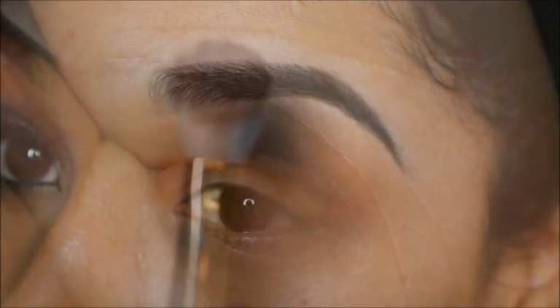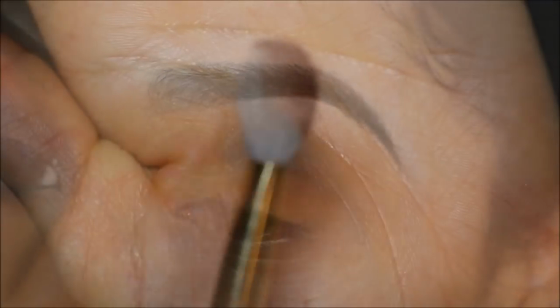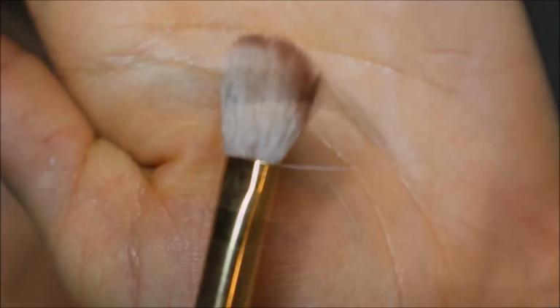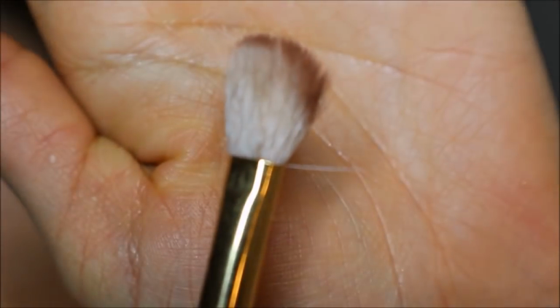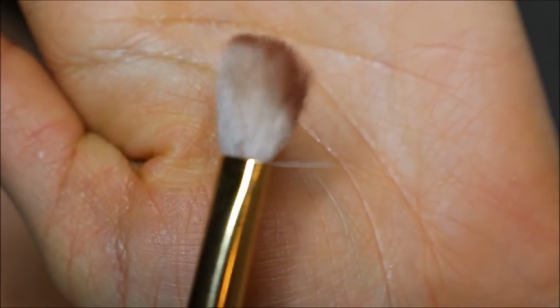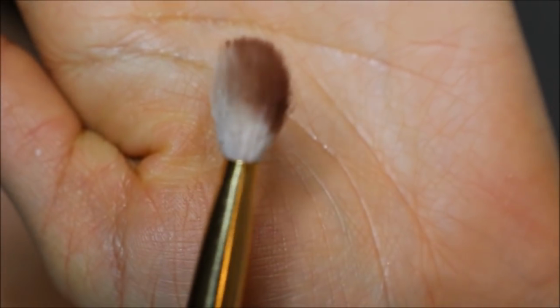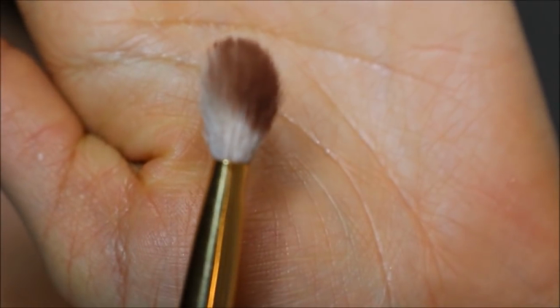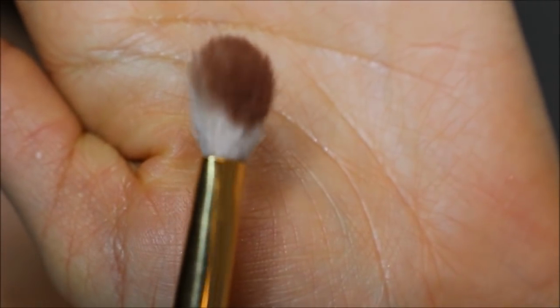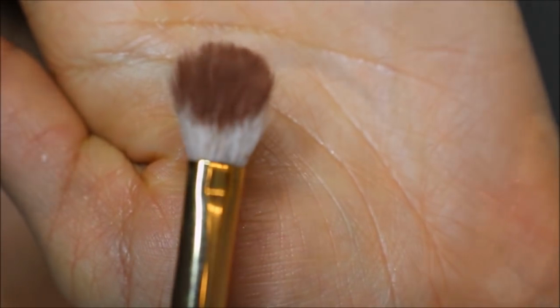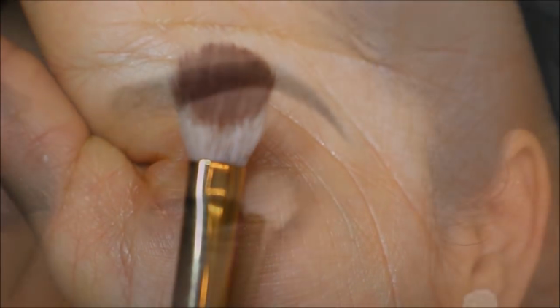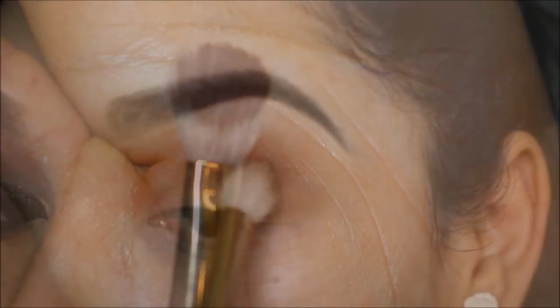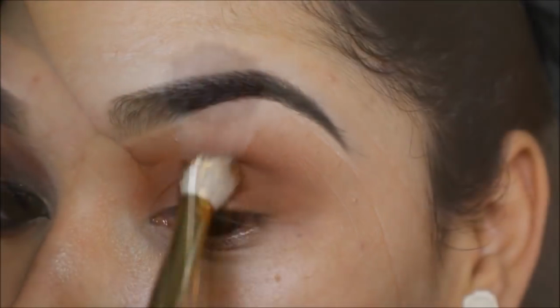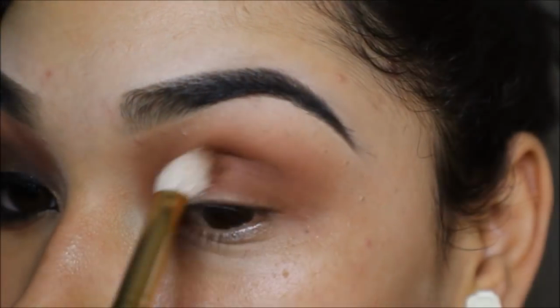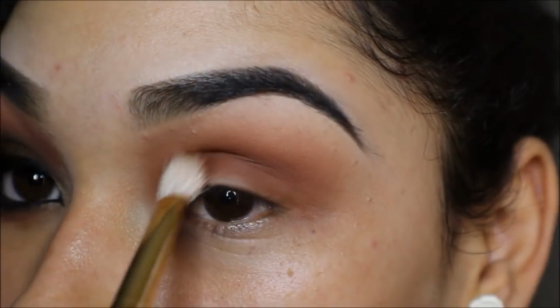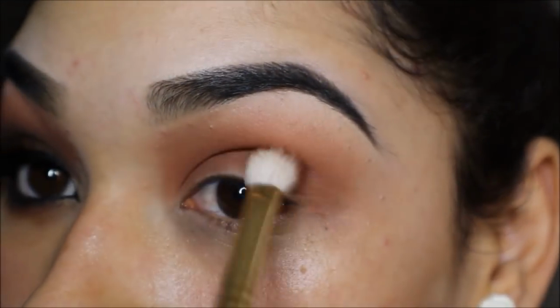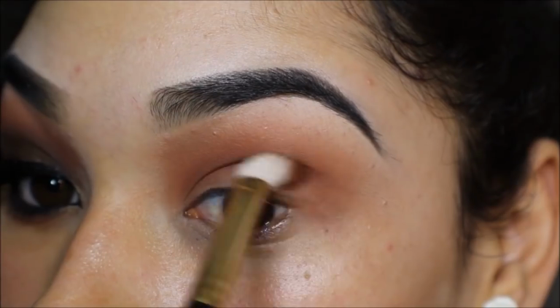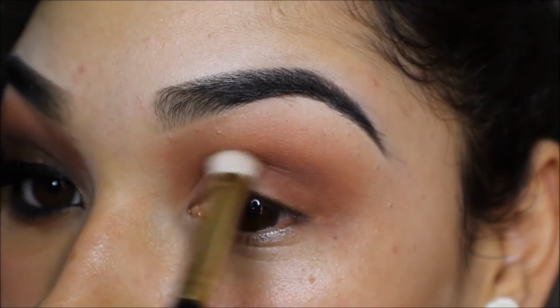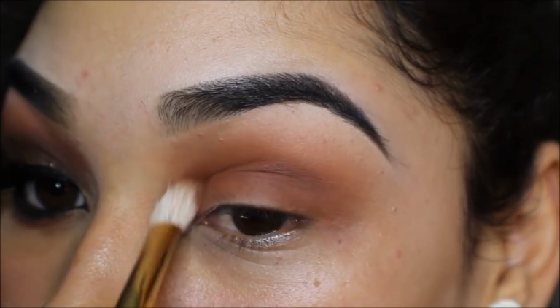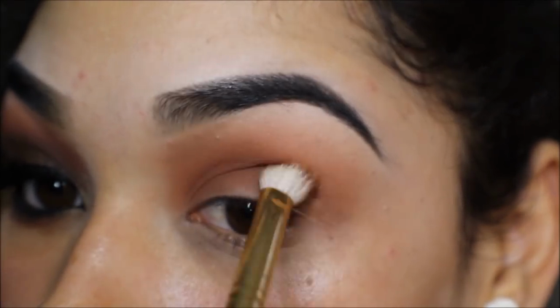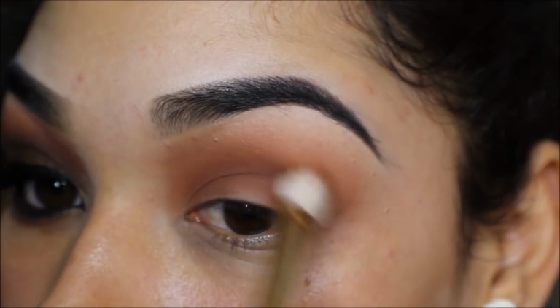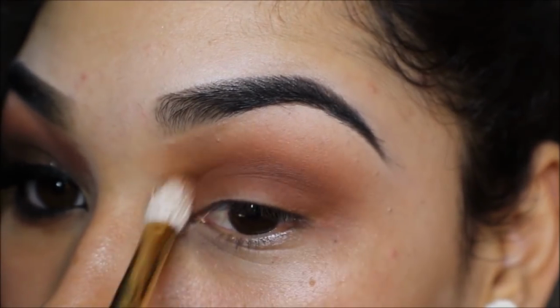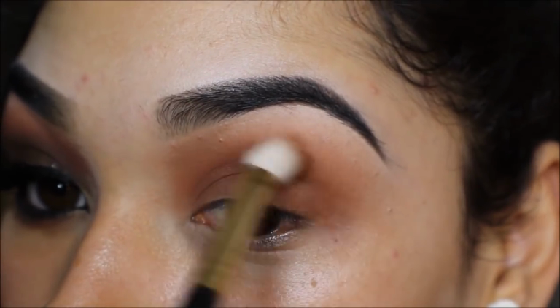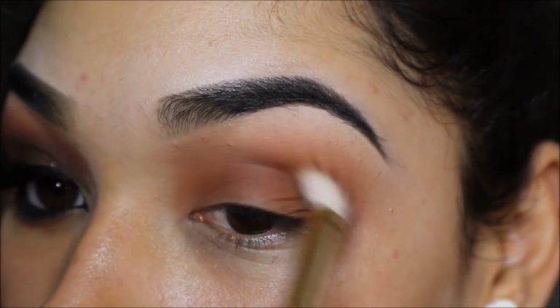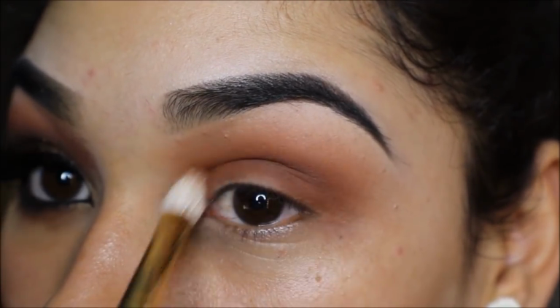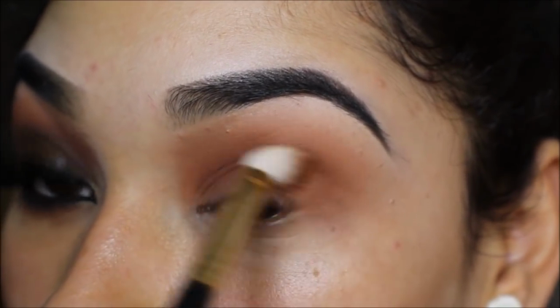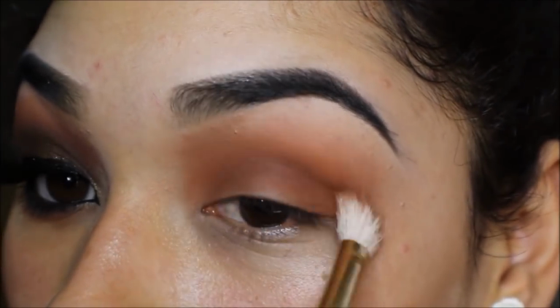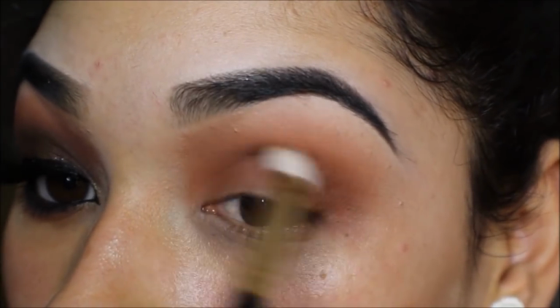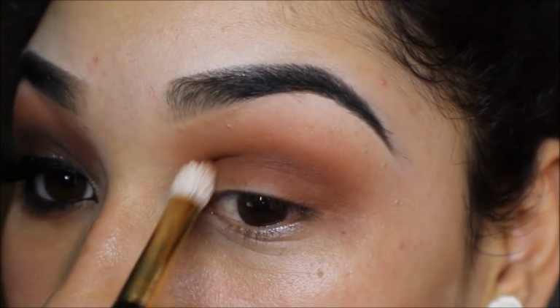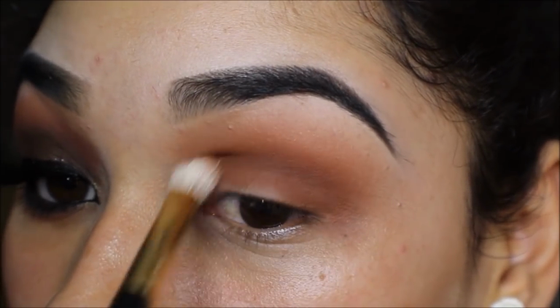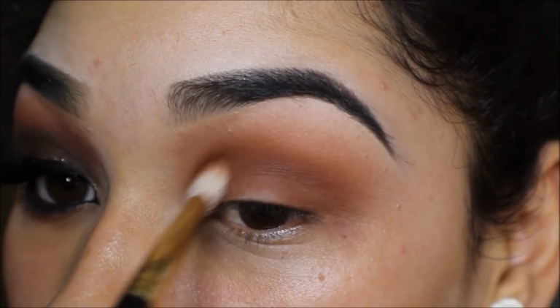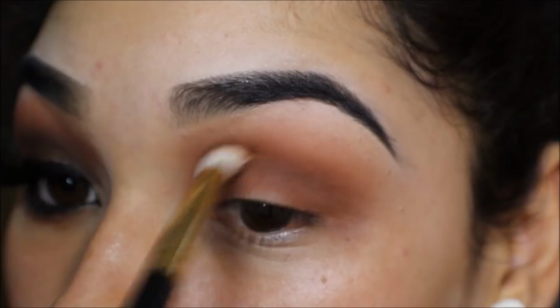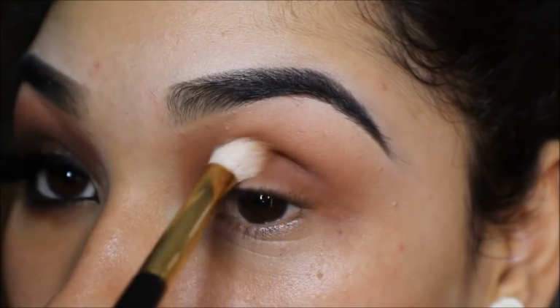I'm taking Coco Bear by Makeup Geek on a Sigma E25 brush and placing that directly into my crease. I only have it on one side of the brush because I don't want it to blend higher than my crease.